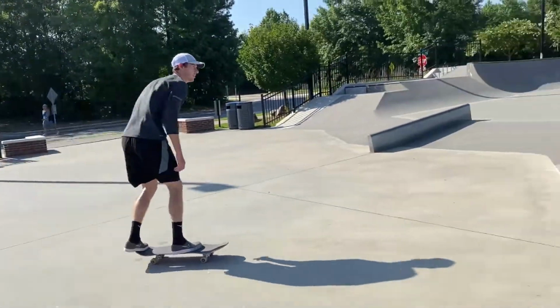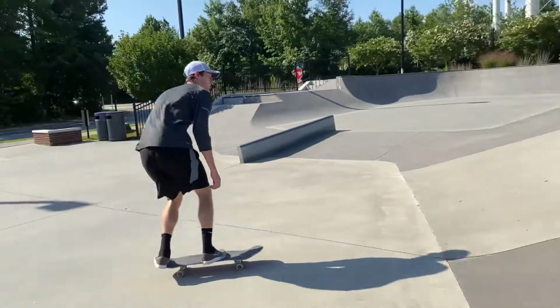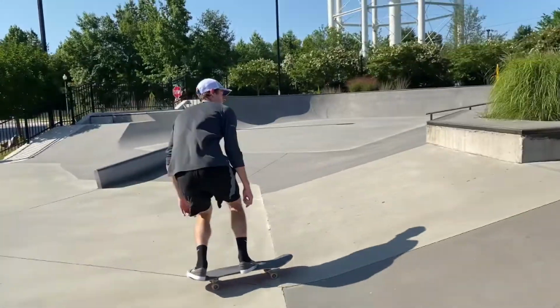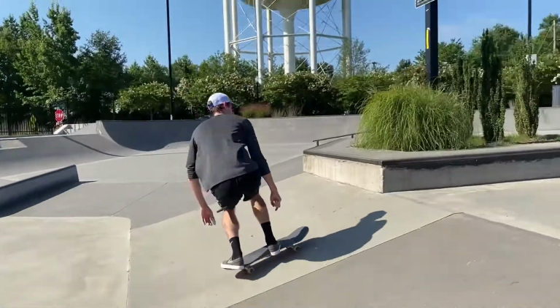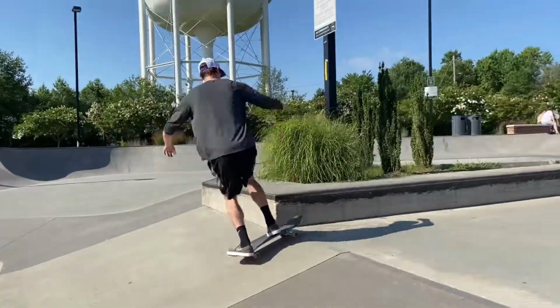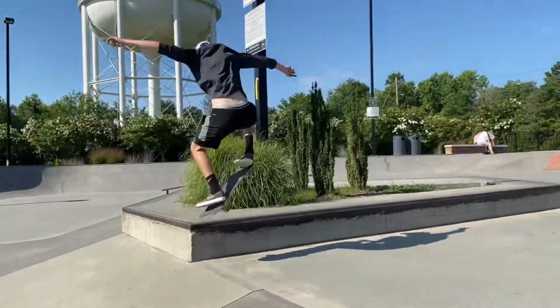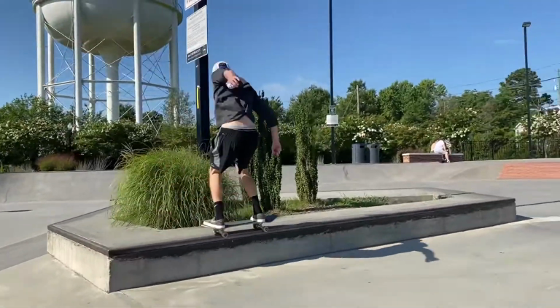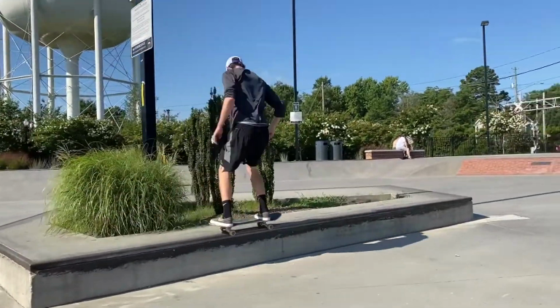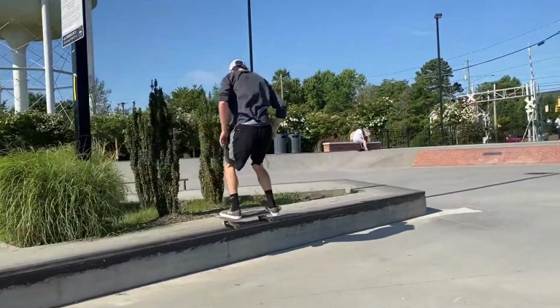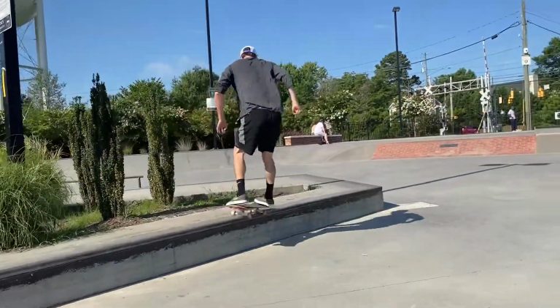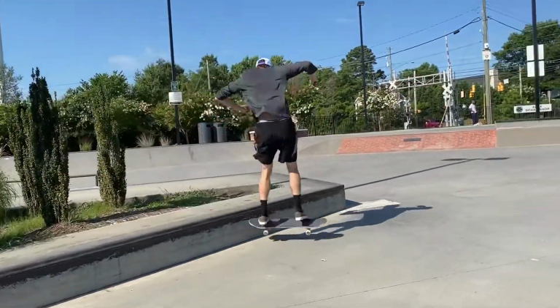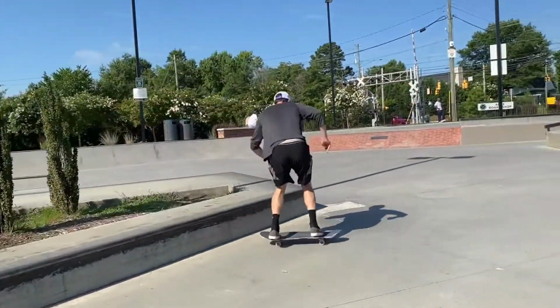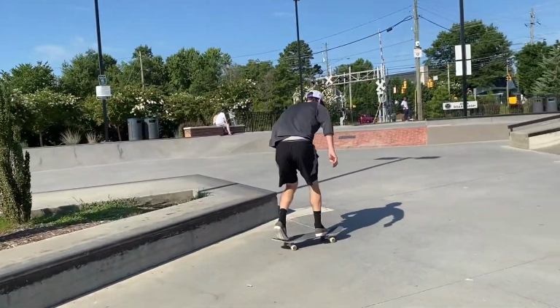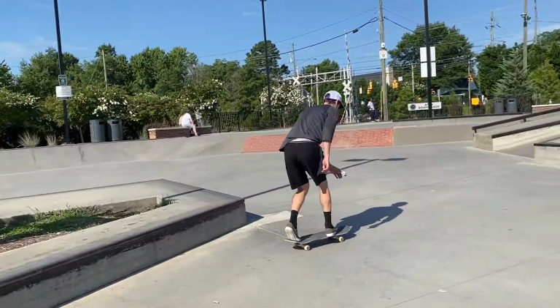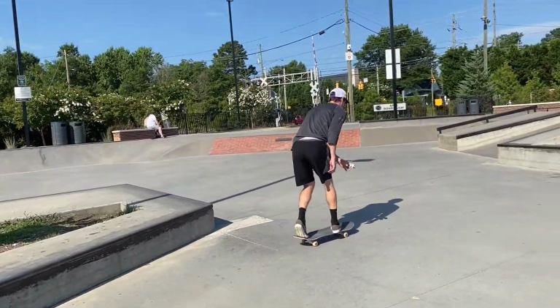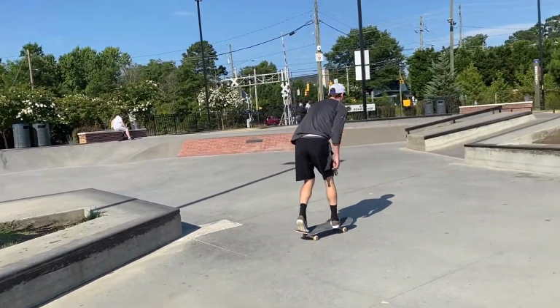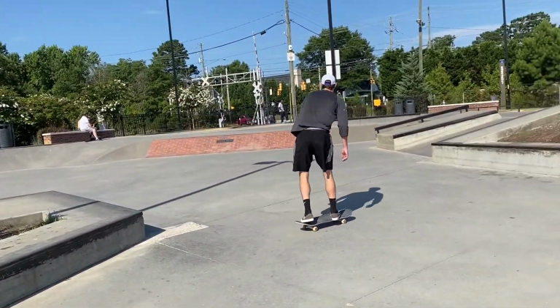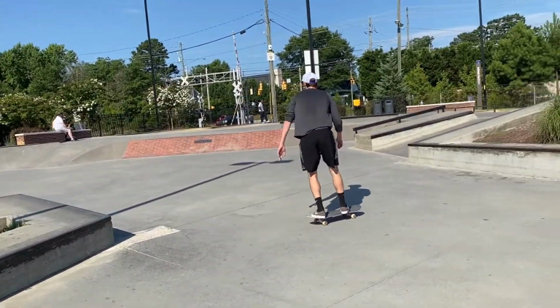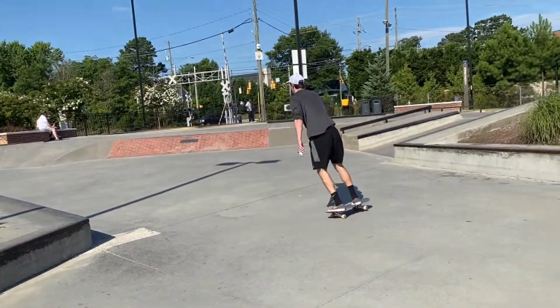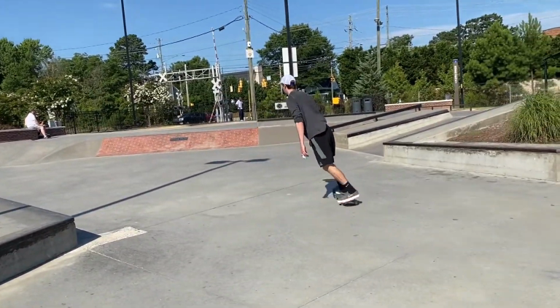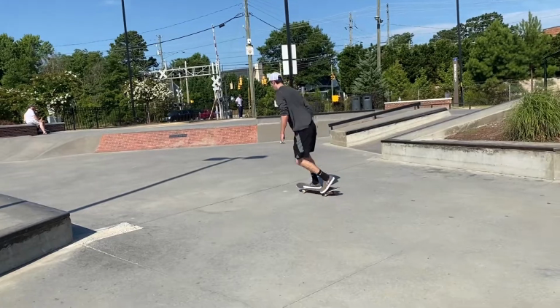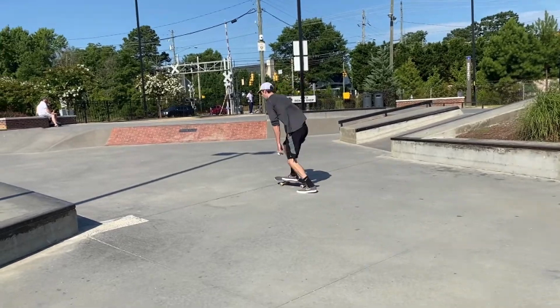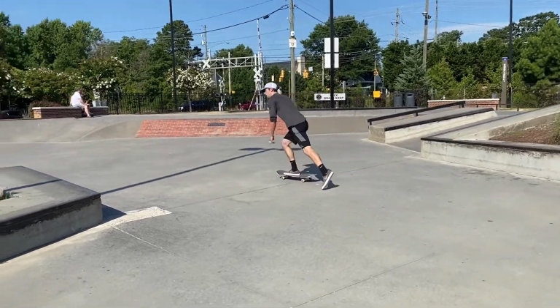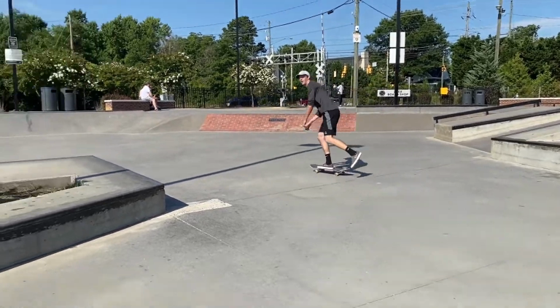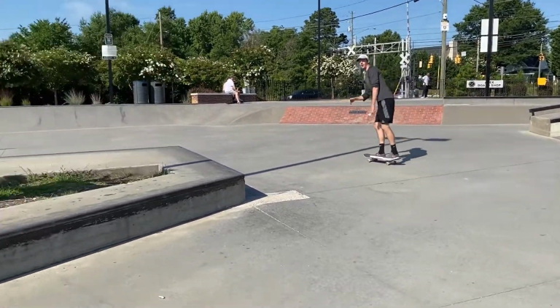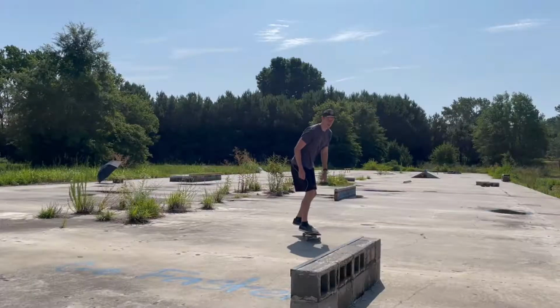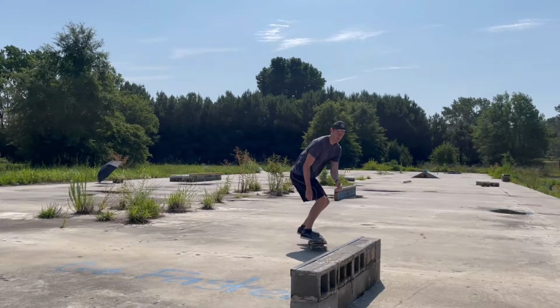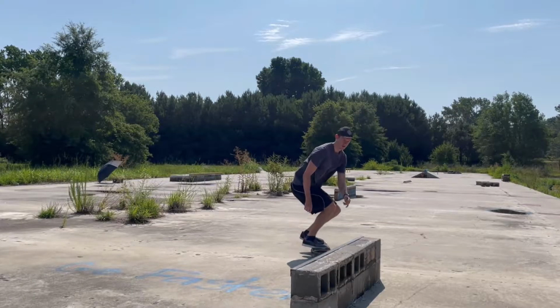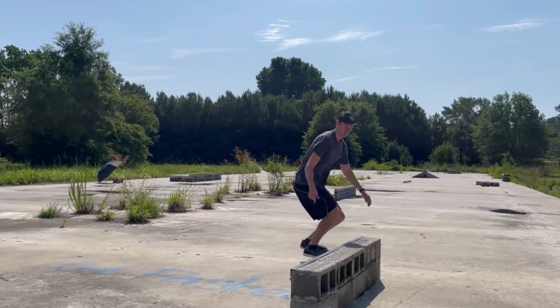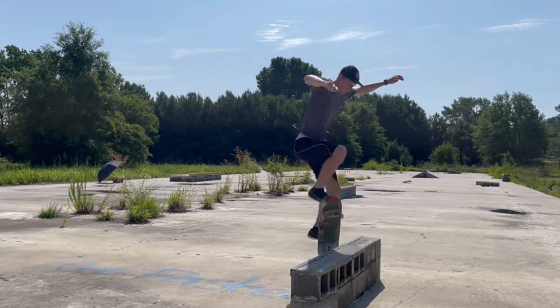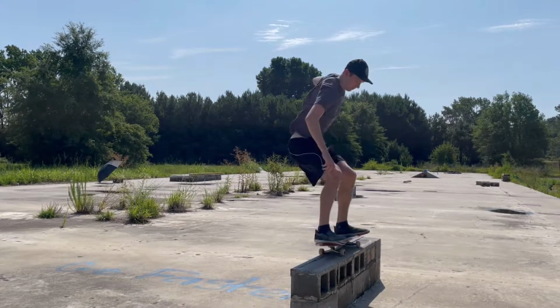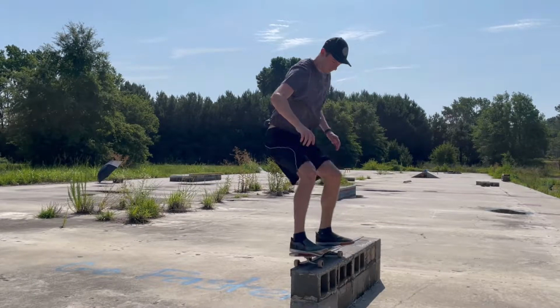That is the Frontside 50-50 grind. If you have any questions, comments, or concerns, comment below and subscribe for more.